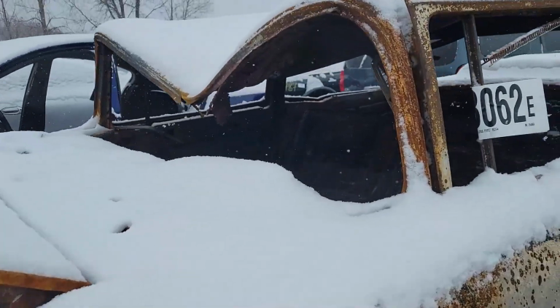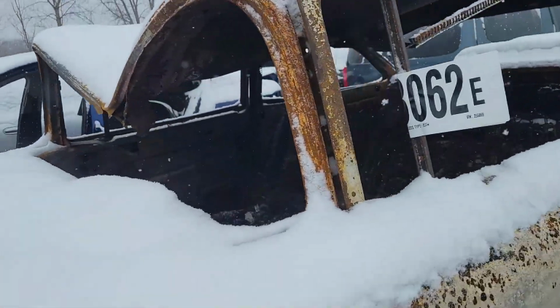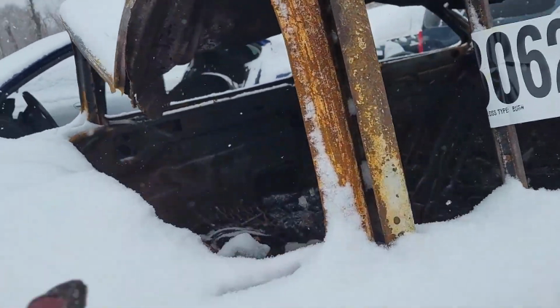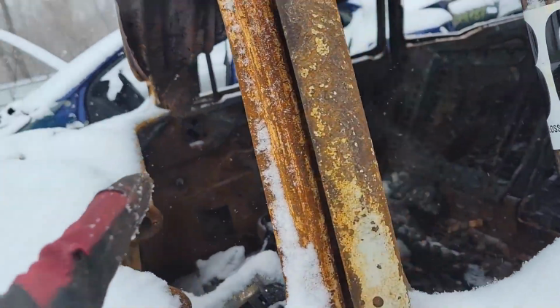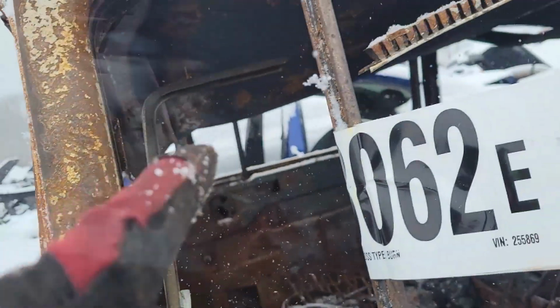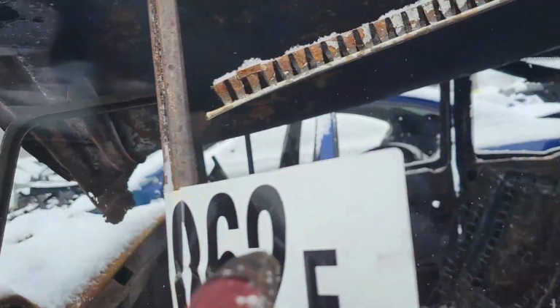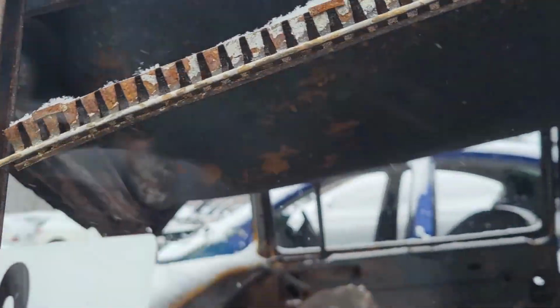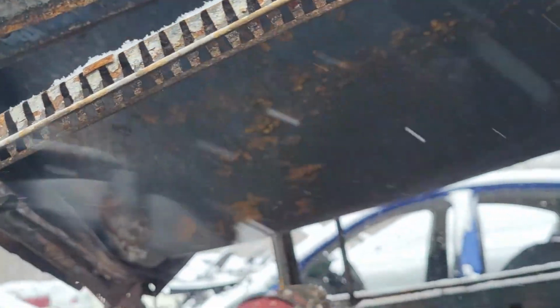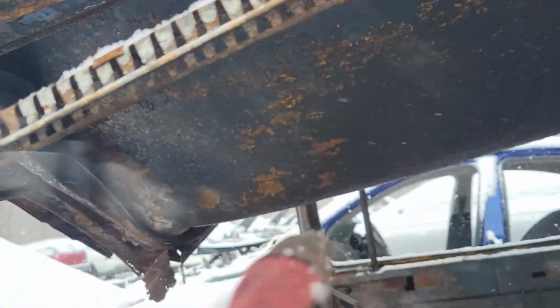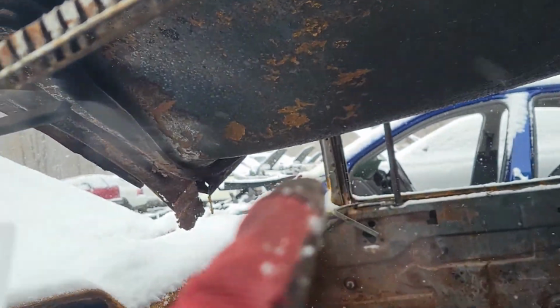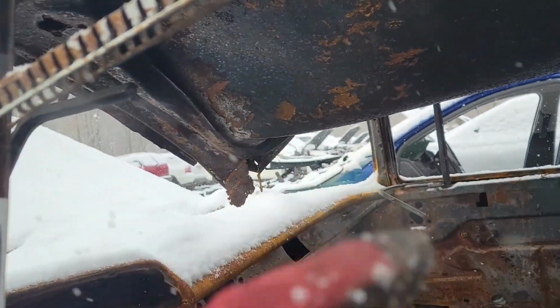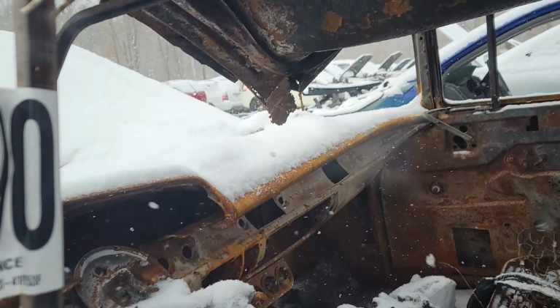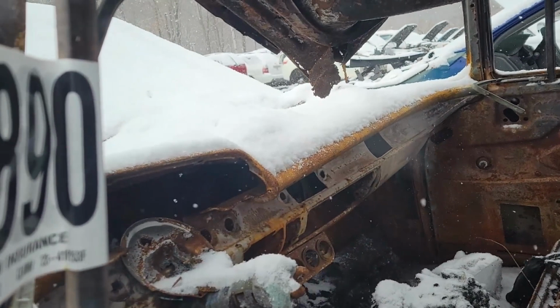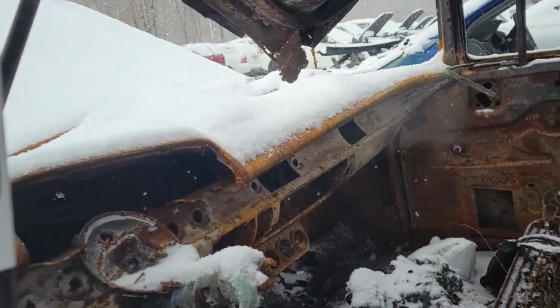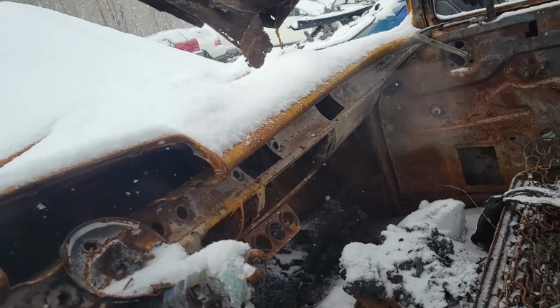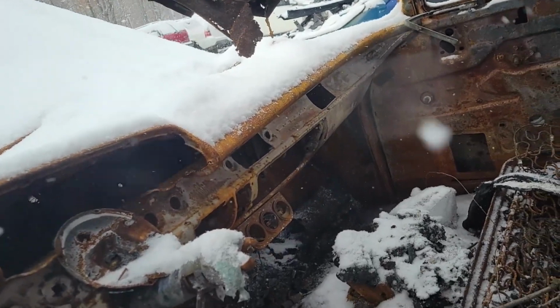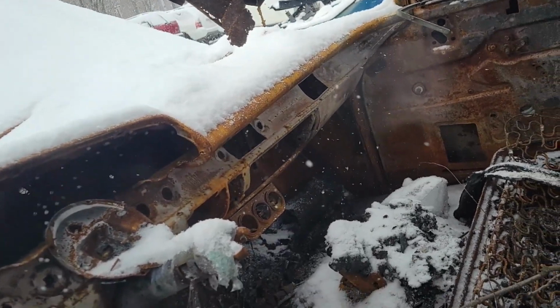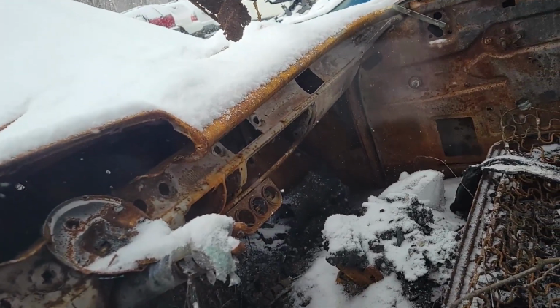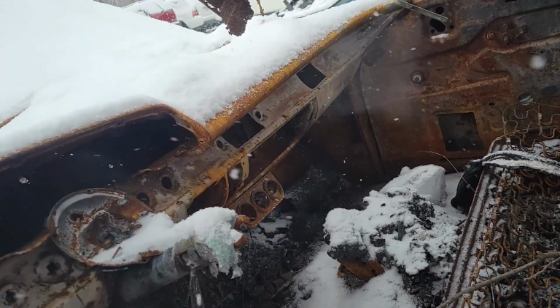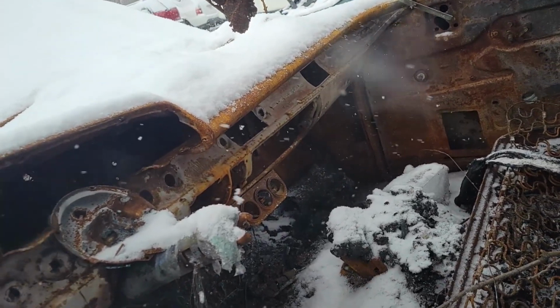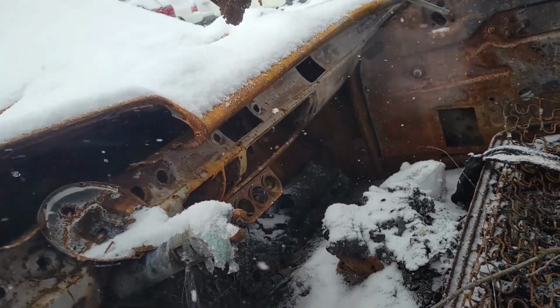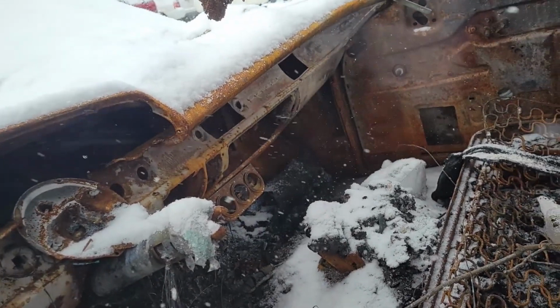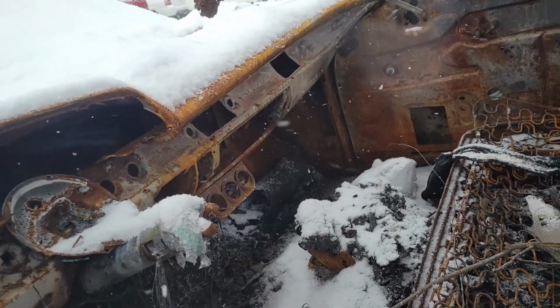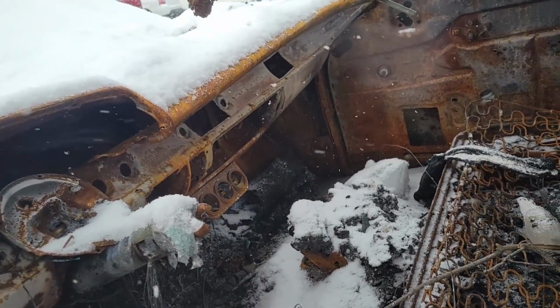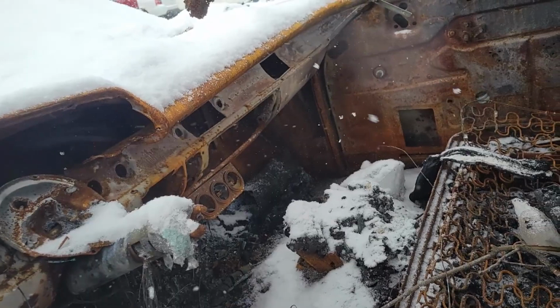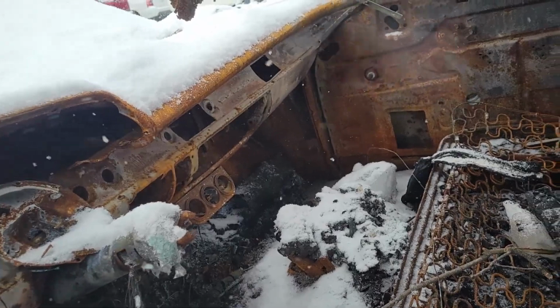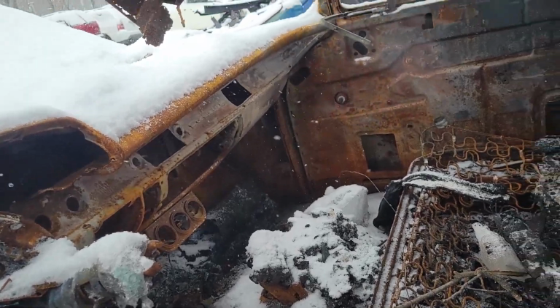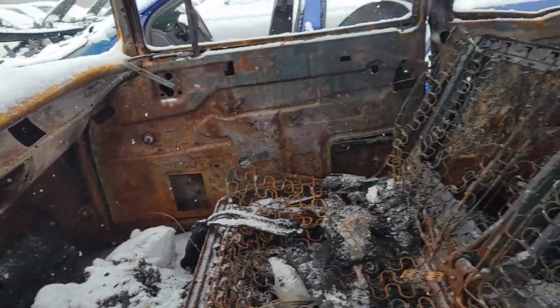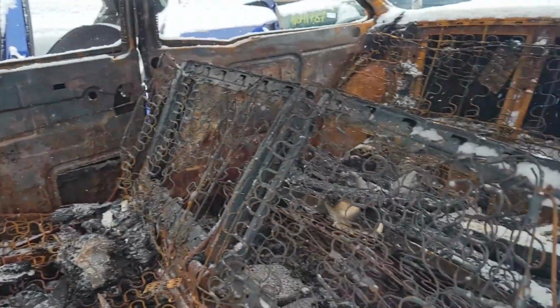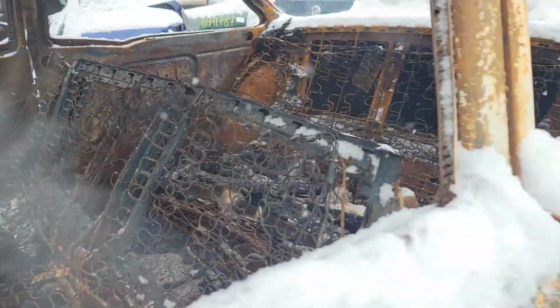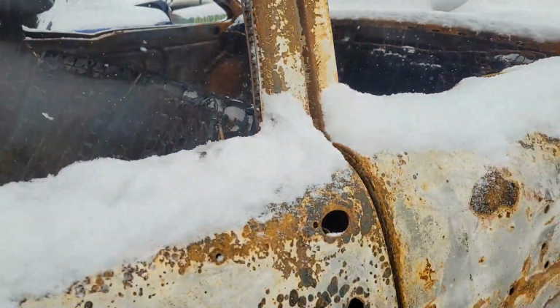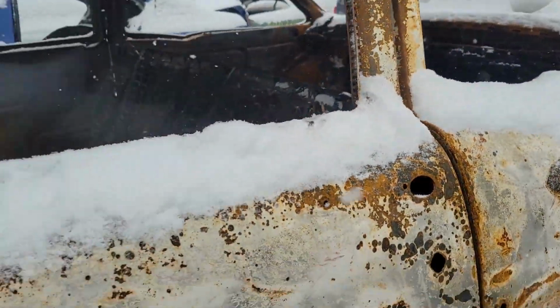It almost looks like it was hot here more. This looks like it got hot under the roof. Aftermarket gauges. Damn, that sucks. Thought I'd show you that too.